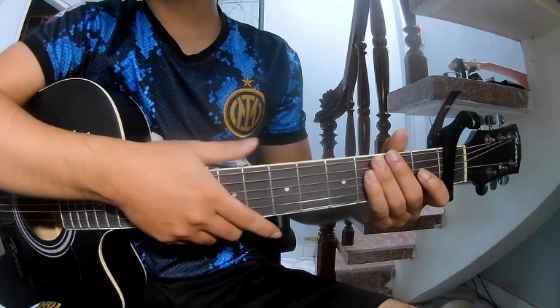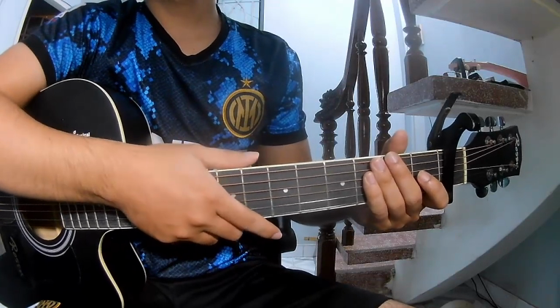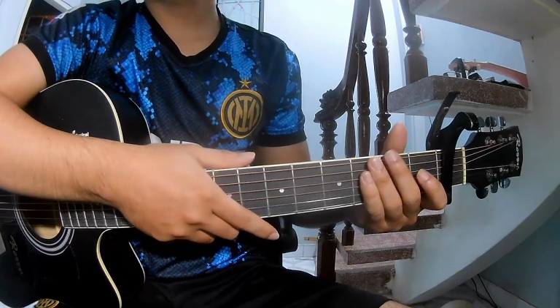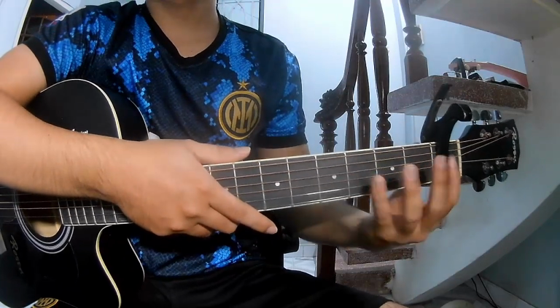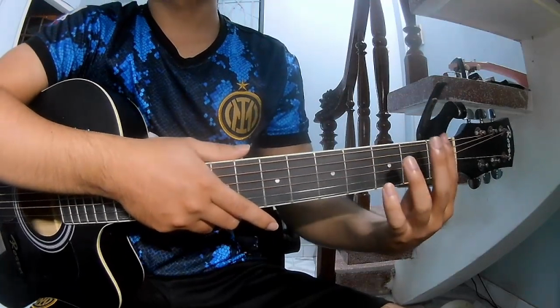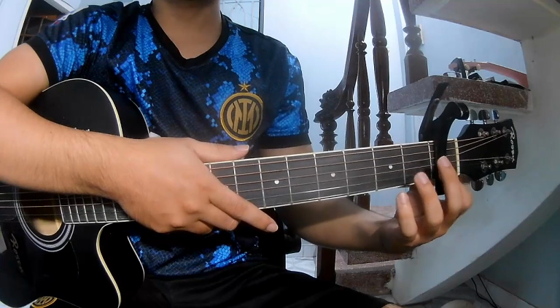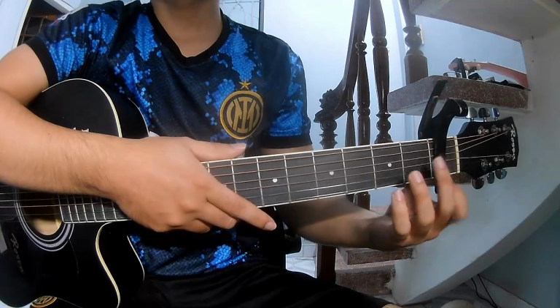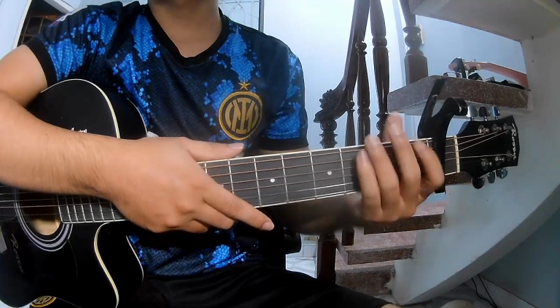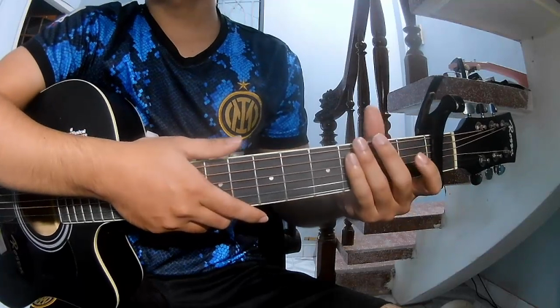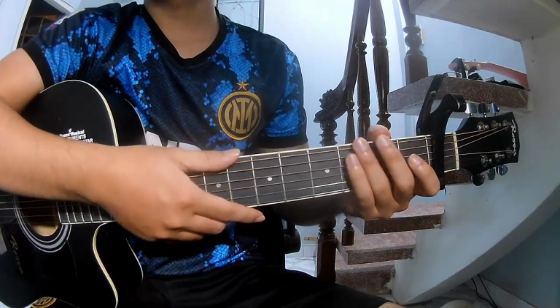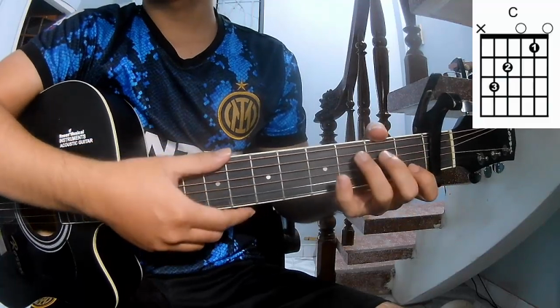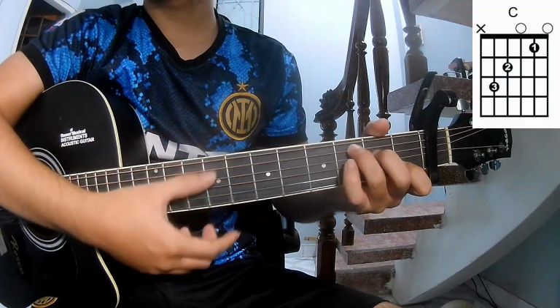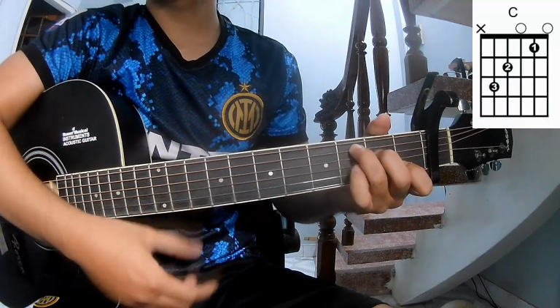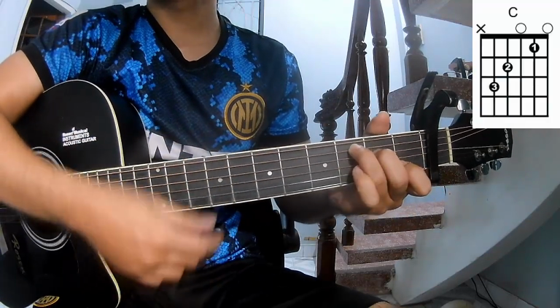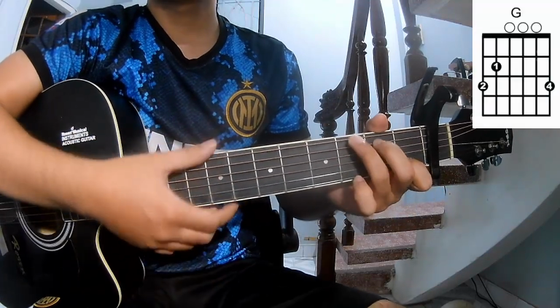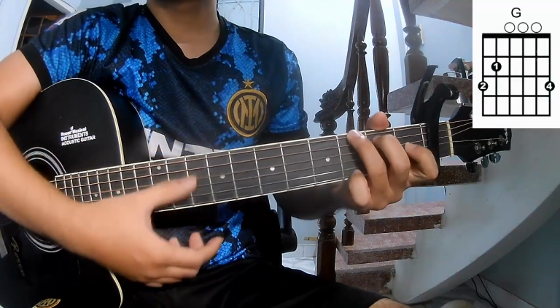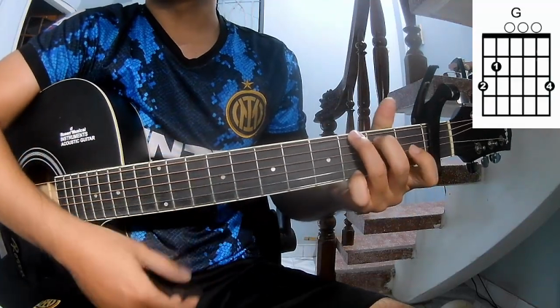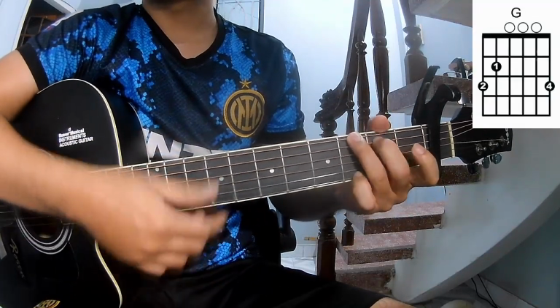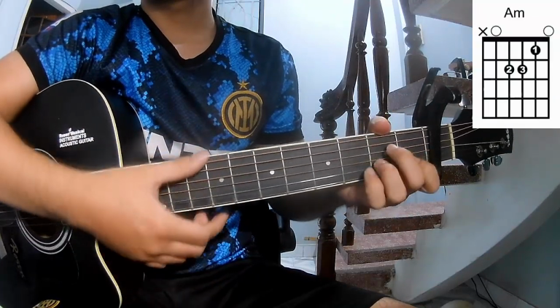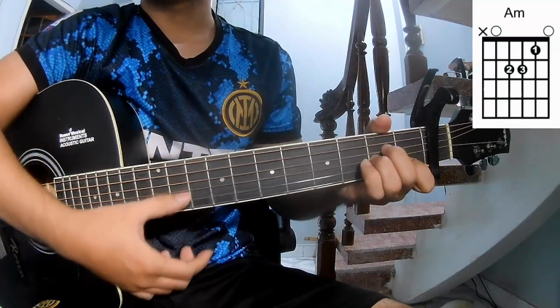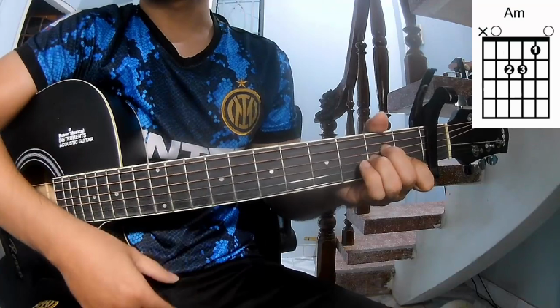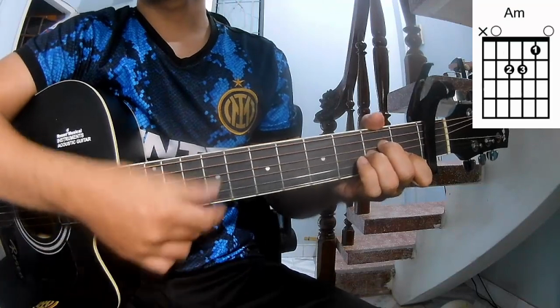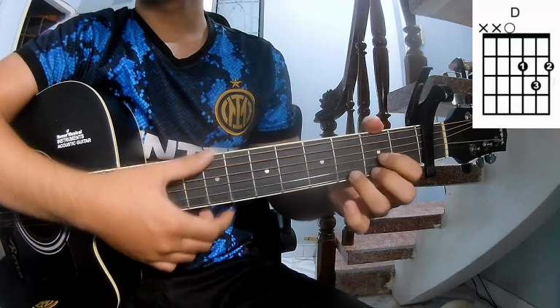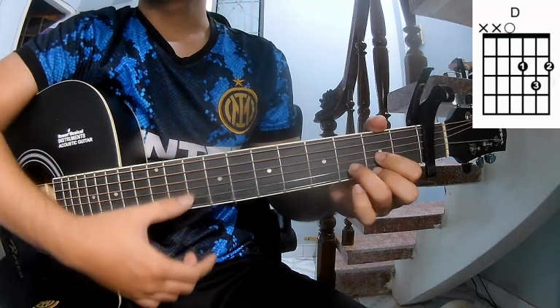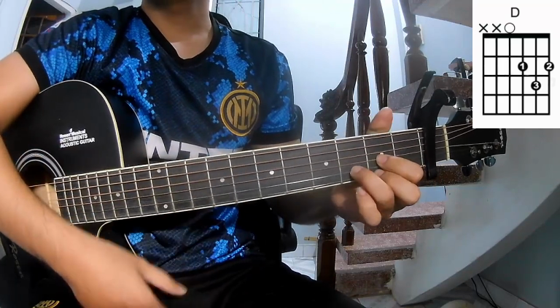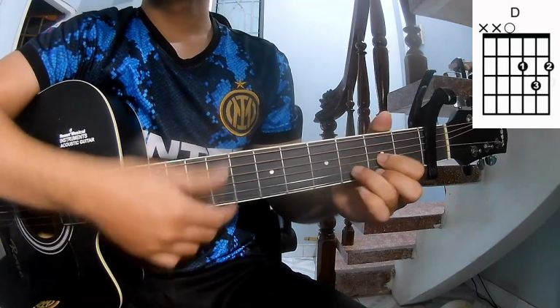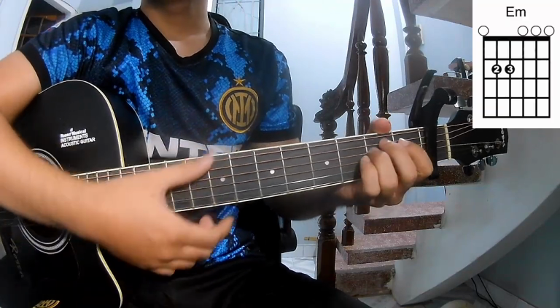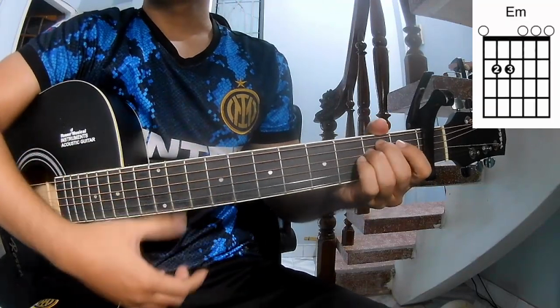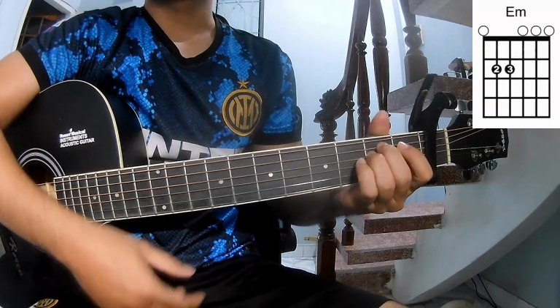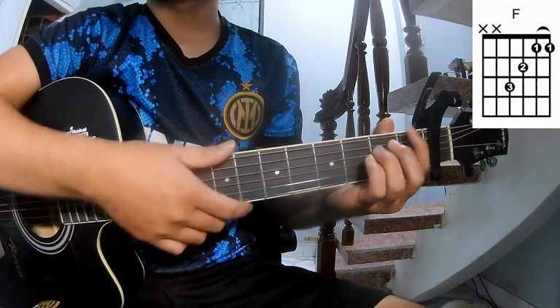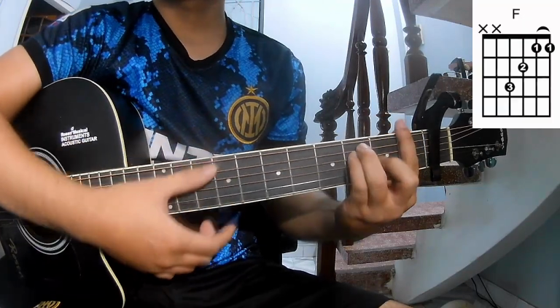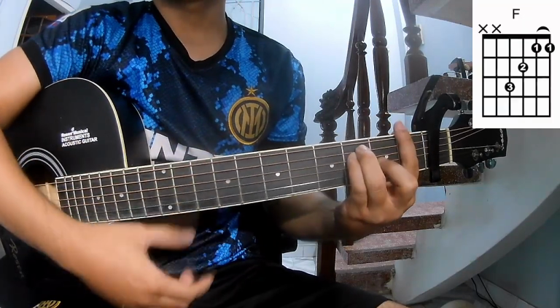First, the chords of this song are C, G, A, D, E, N, F.